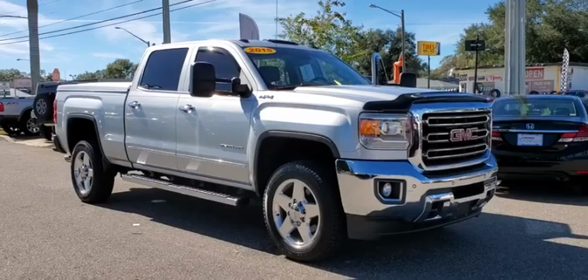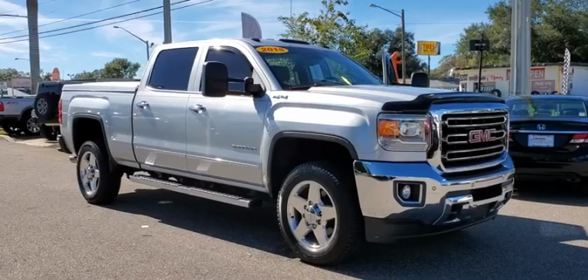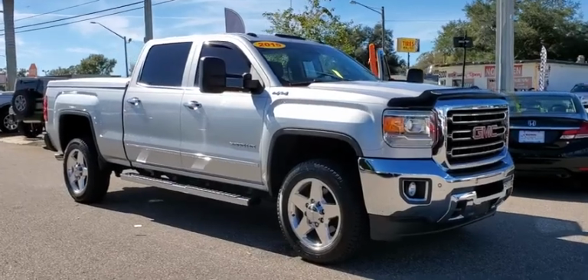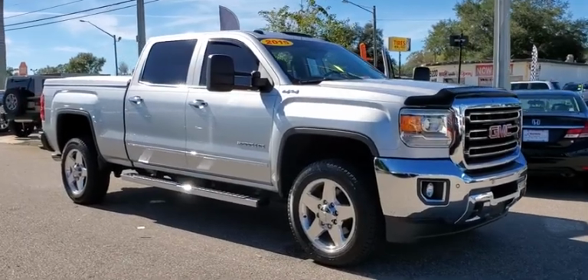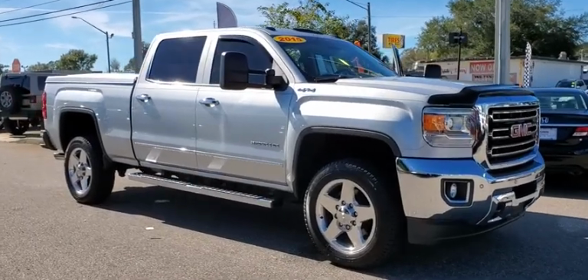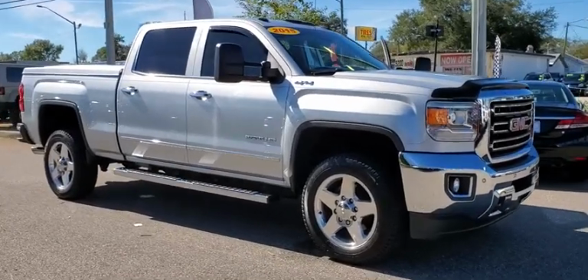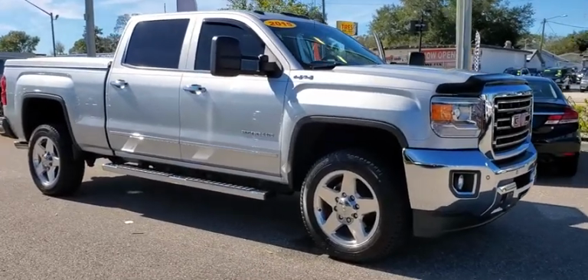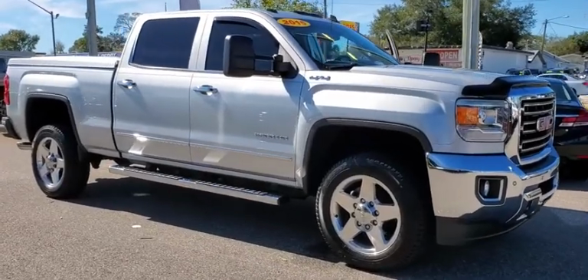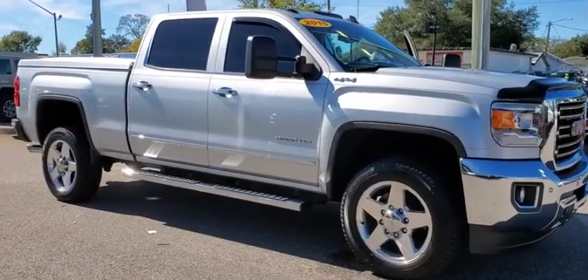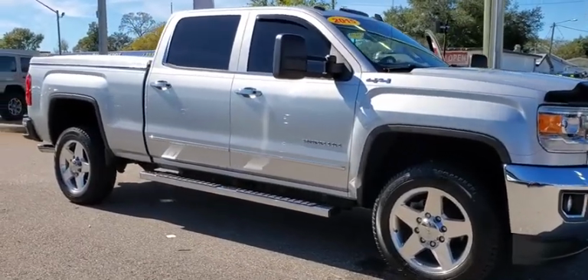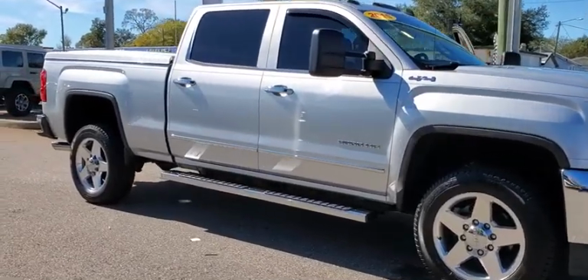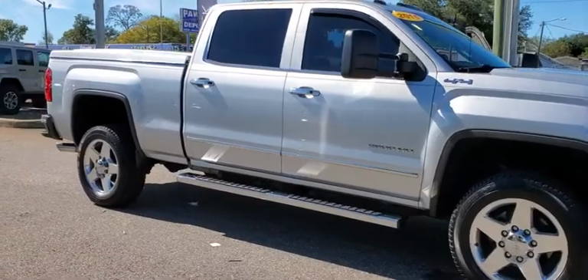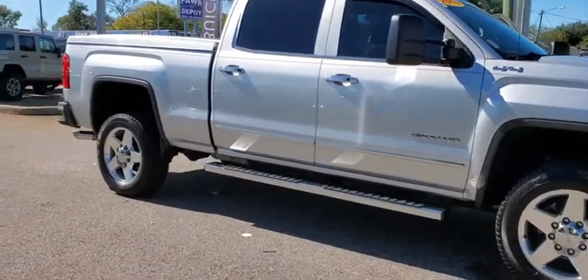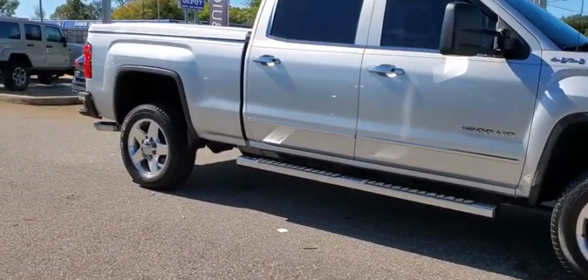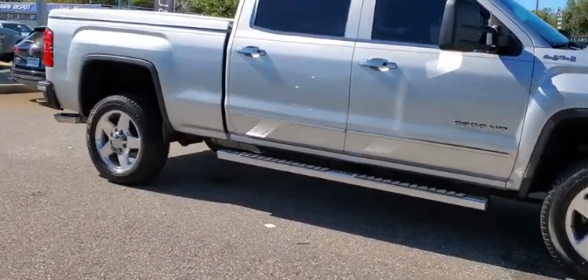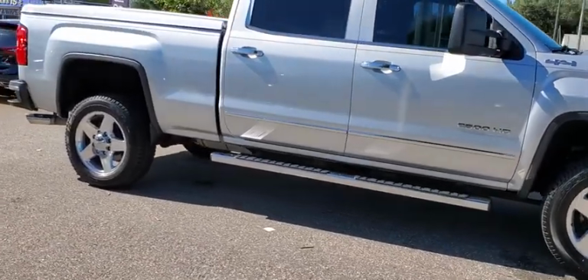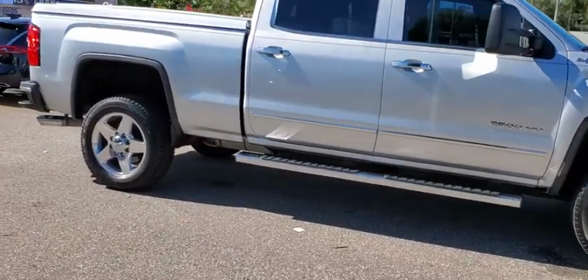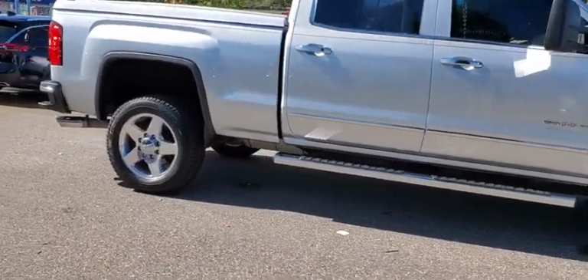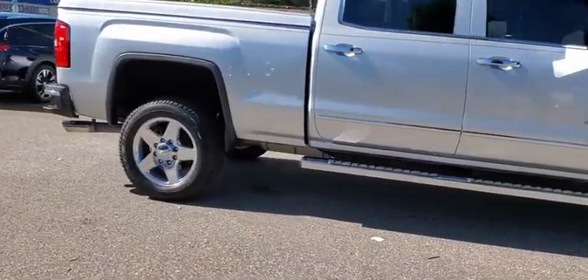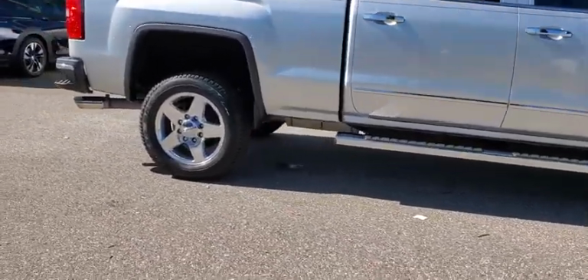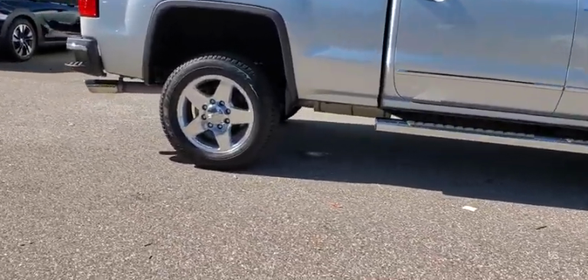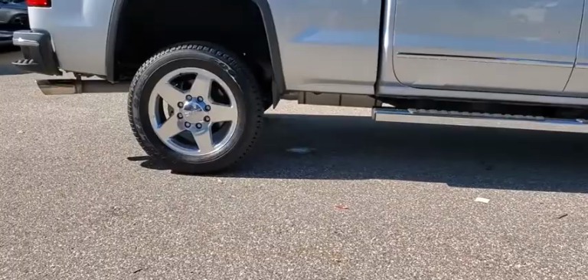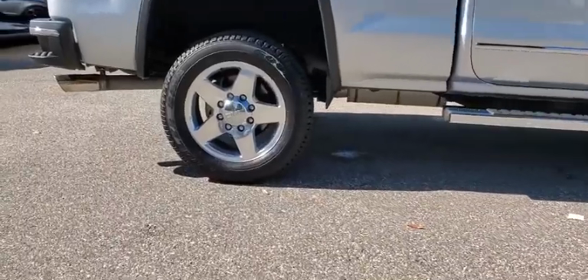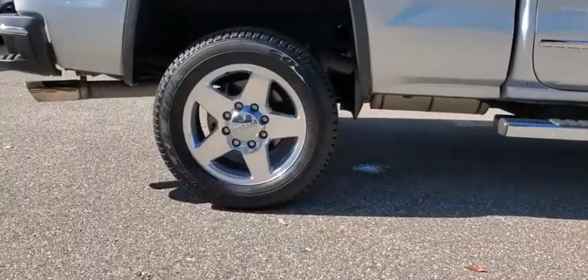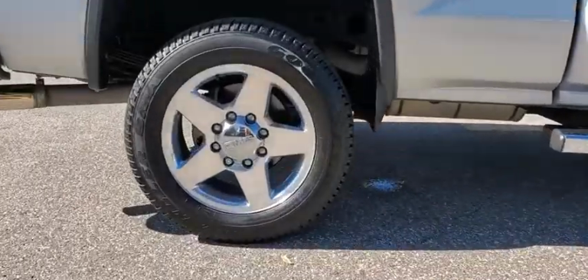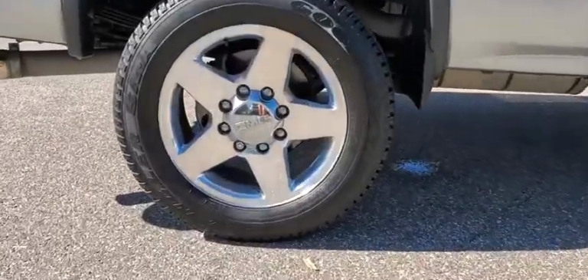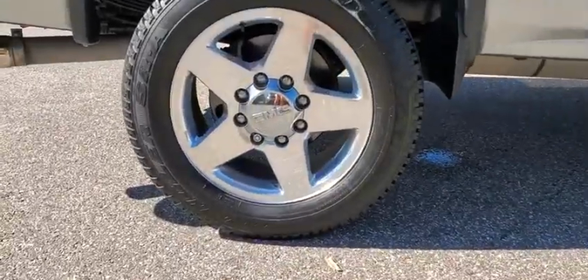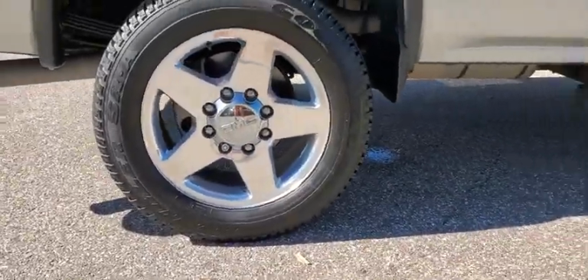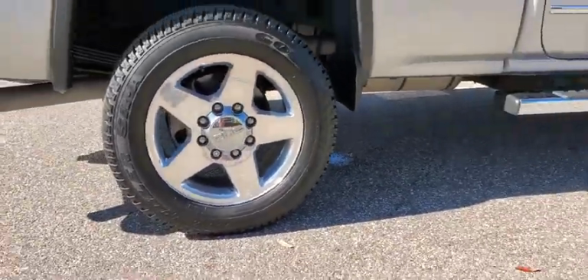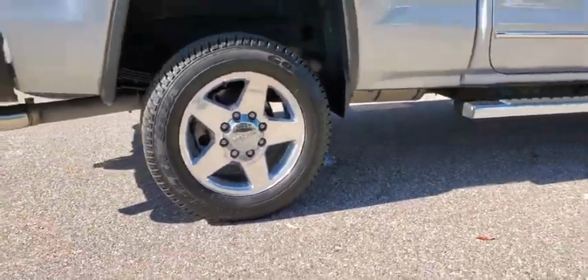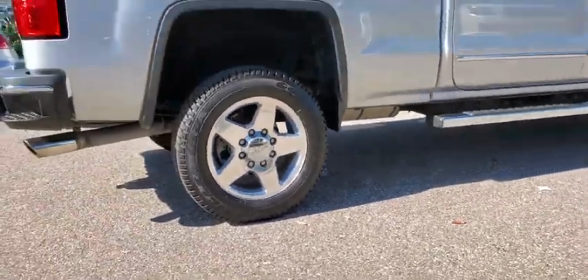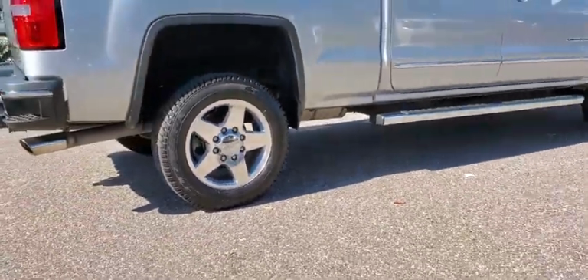Make a great choice today with the 2015 GMC Sierra 2500 HD. The GMC Sierra 2500 HD has all your workhorse basics covered. No worries here — this vehicle has less than 60,000 miles.